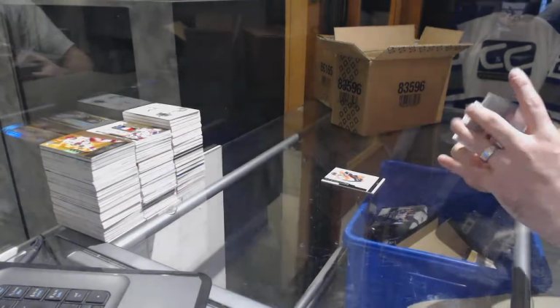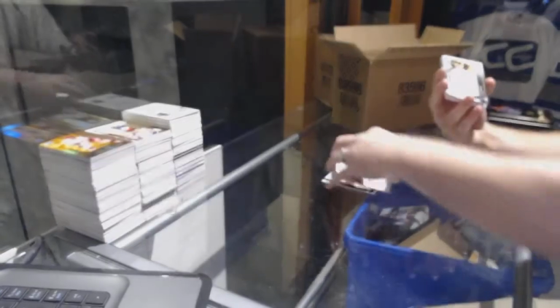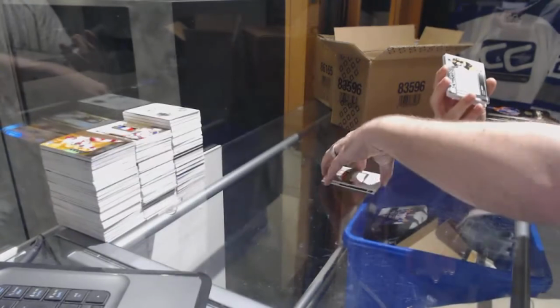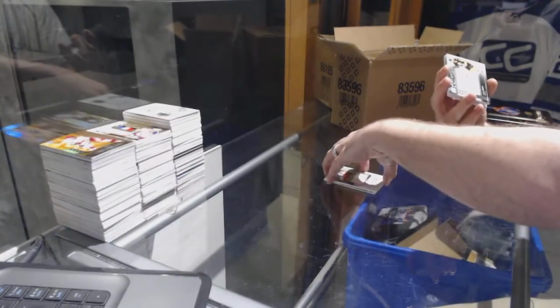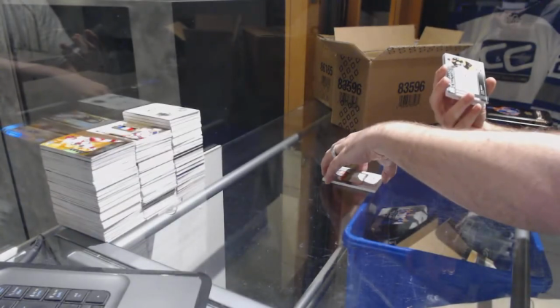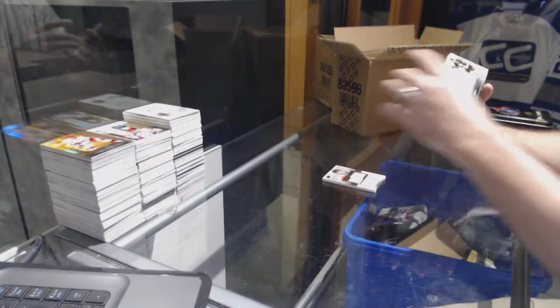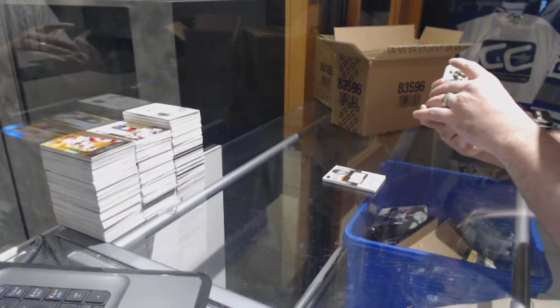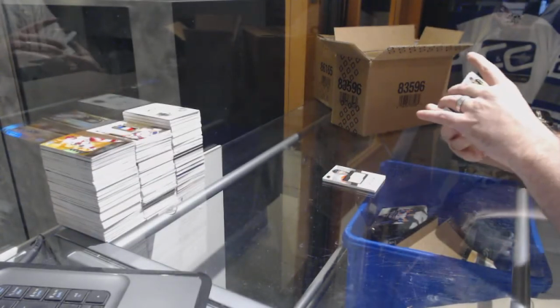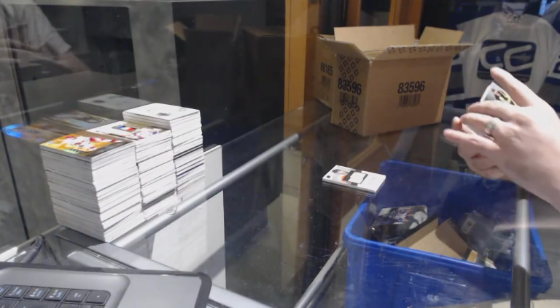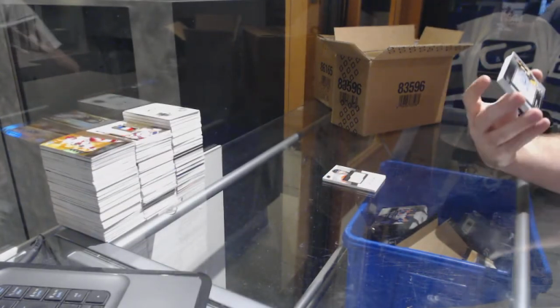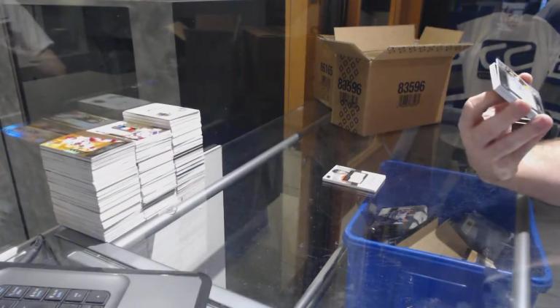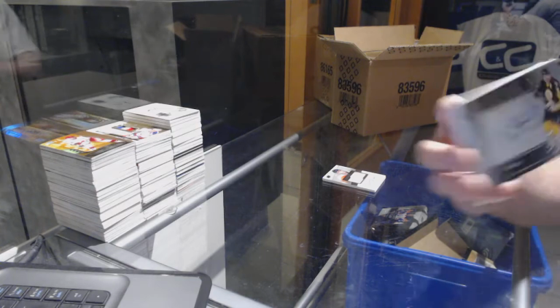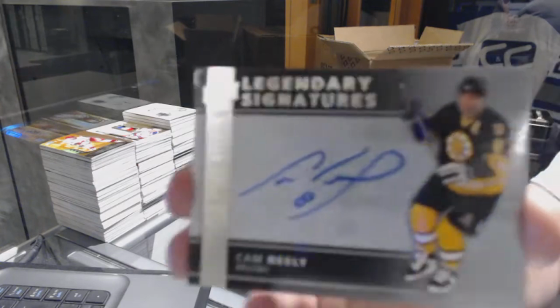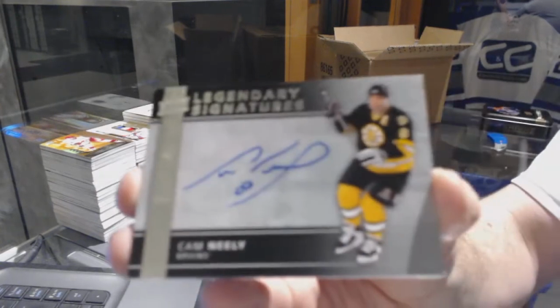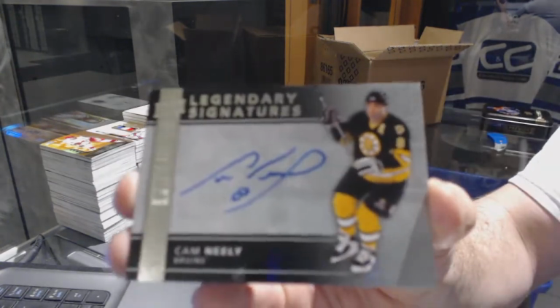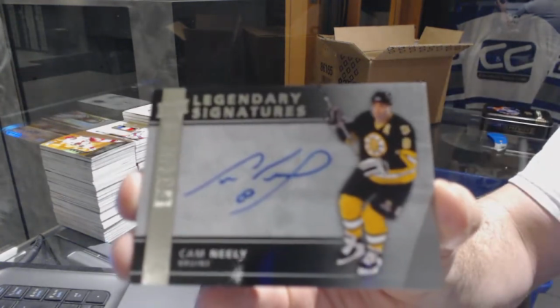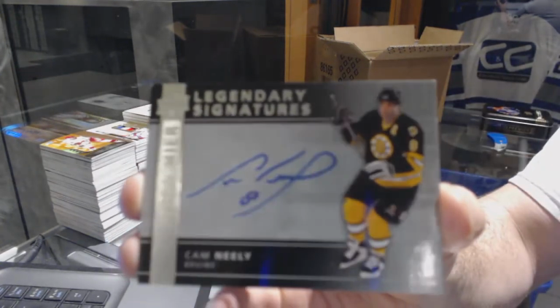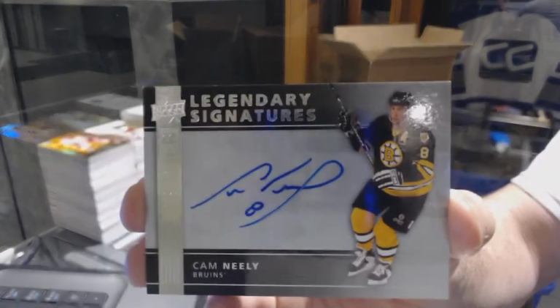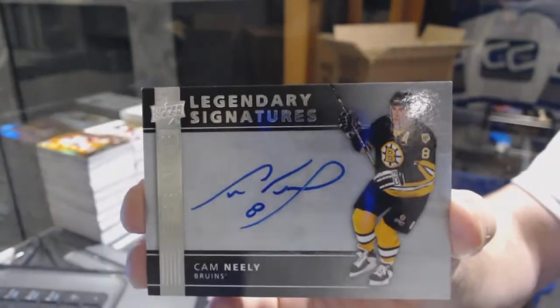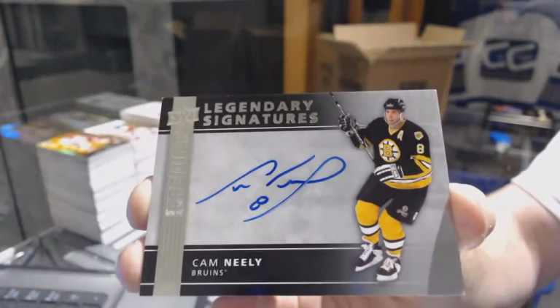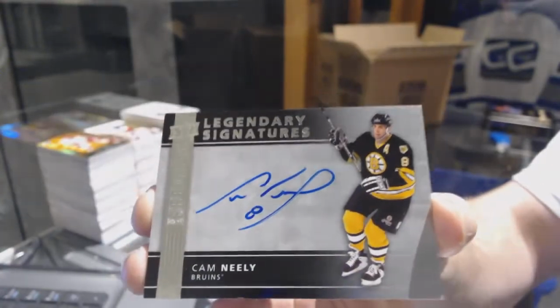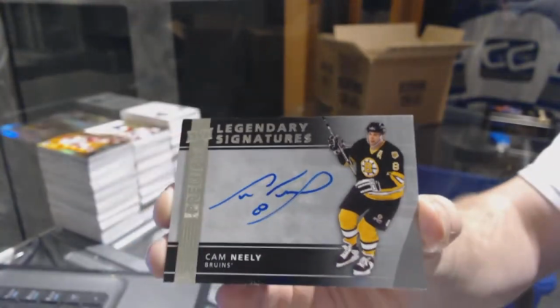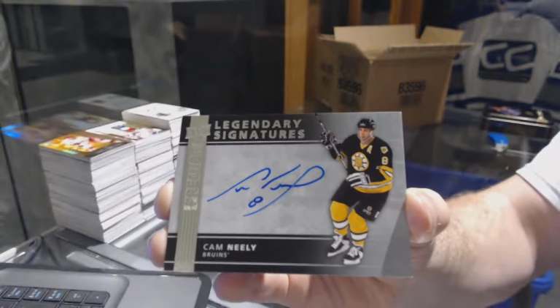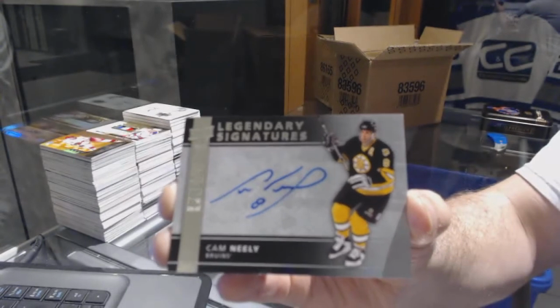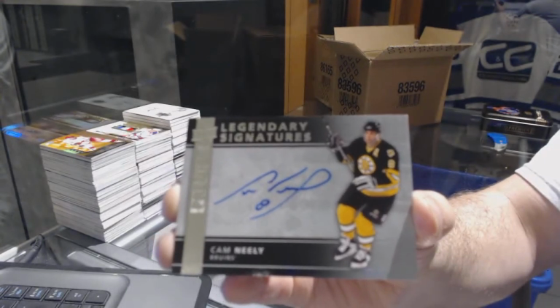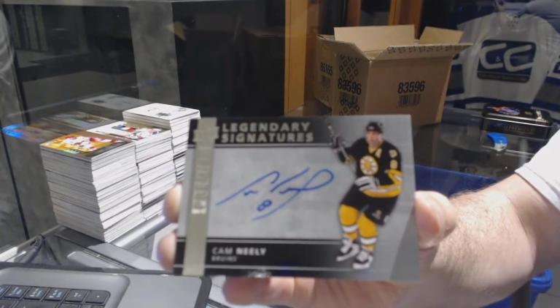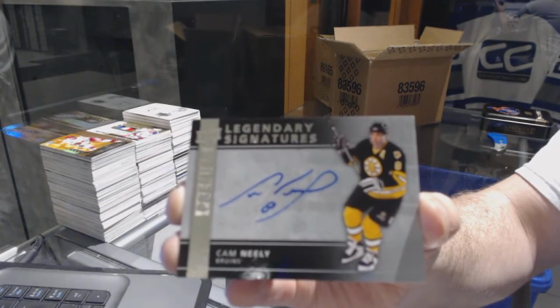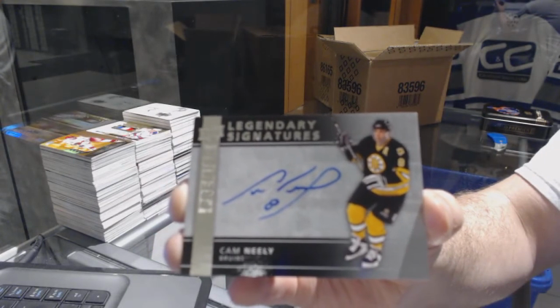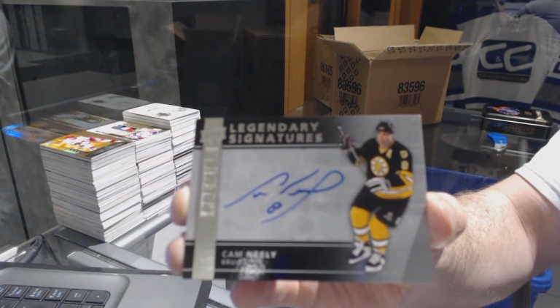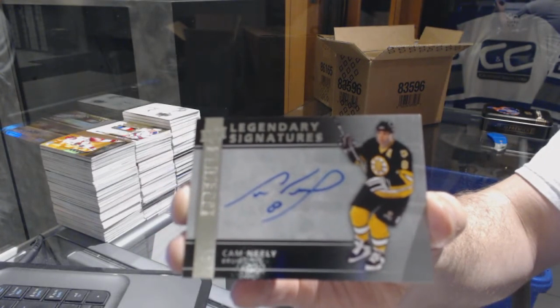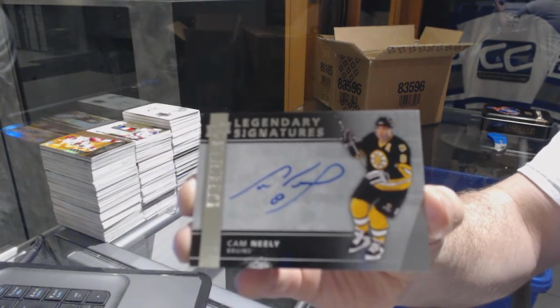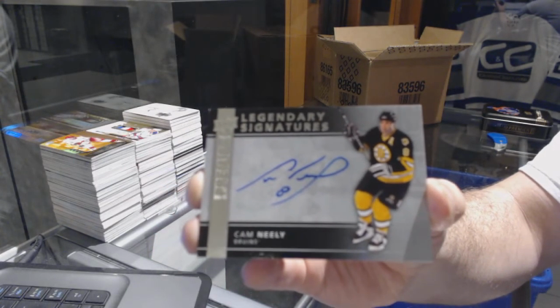For the Boston Bruins, legendary signatures: Cam Neely.